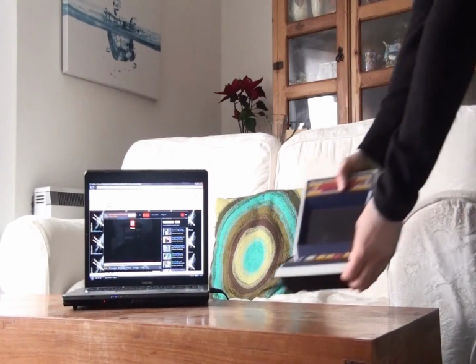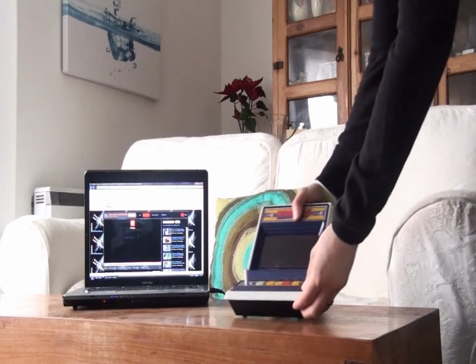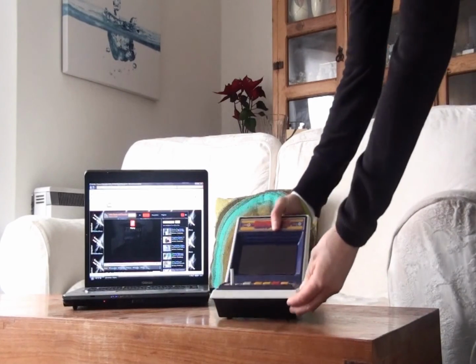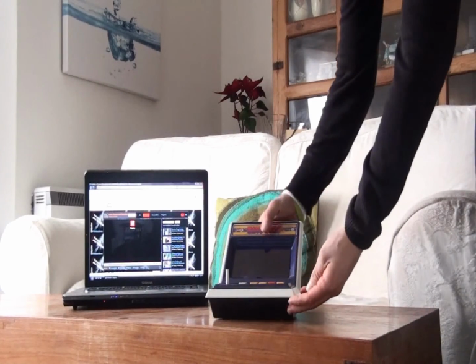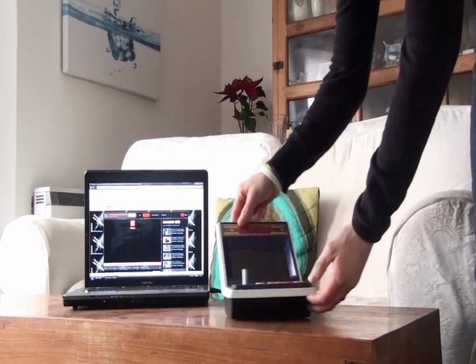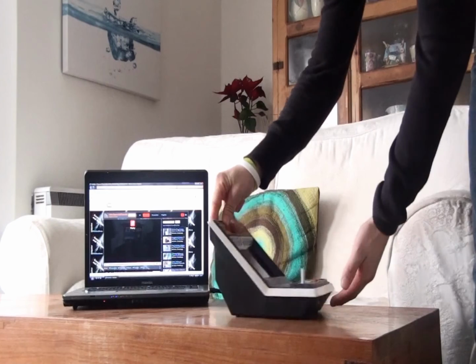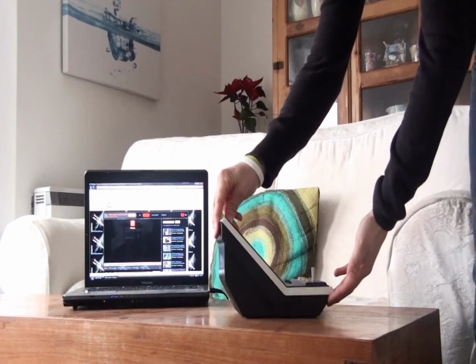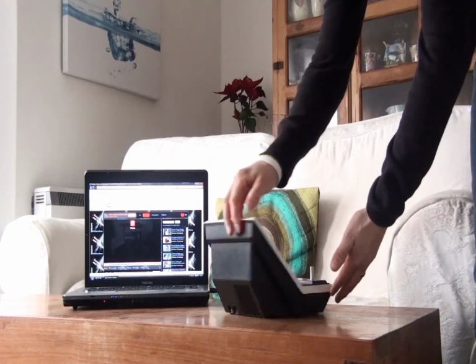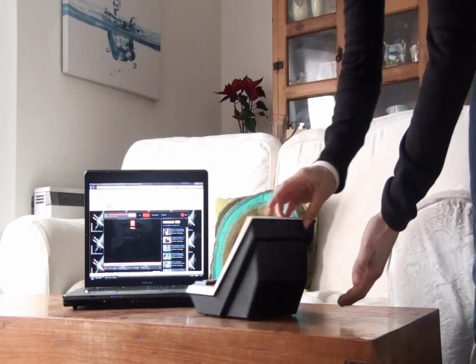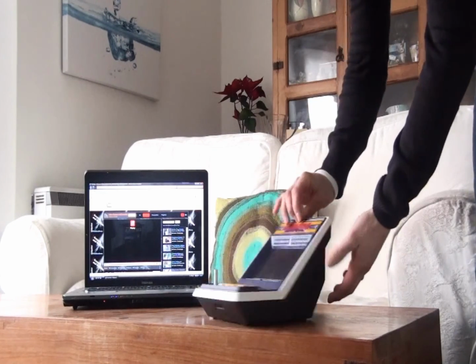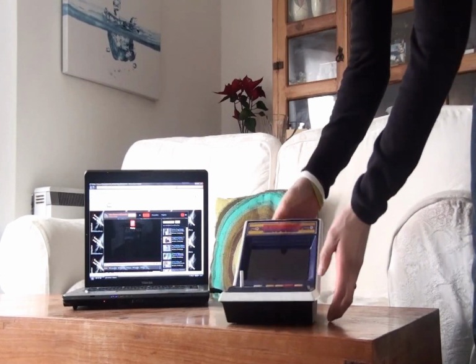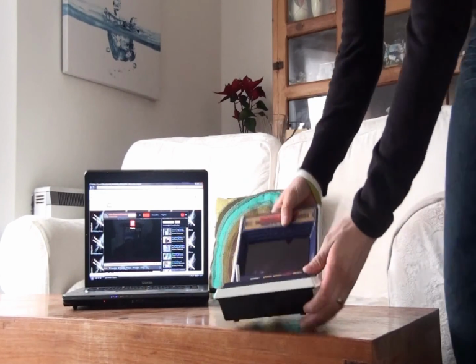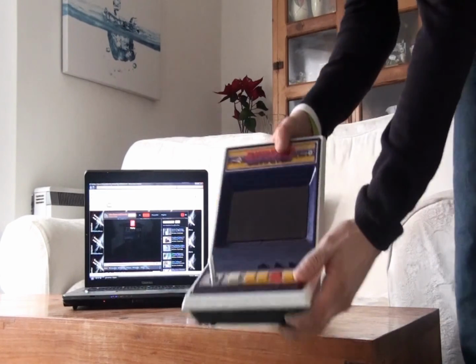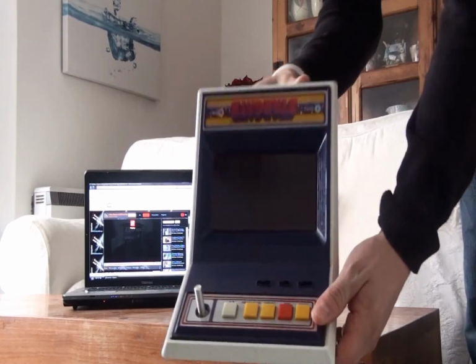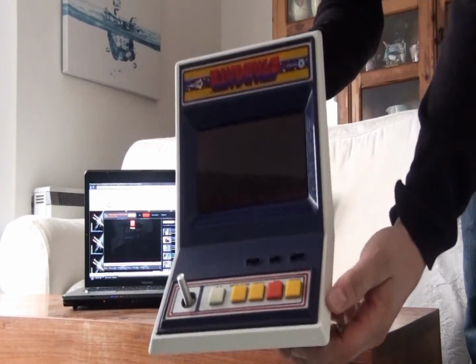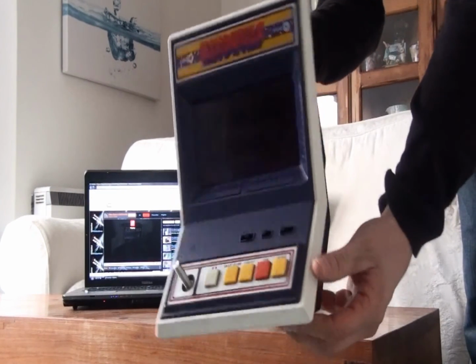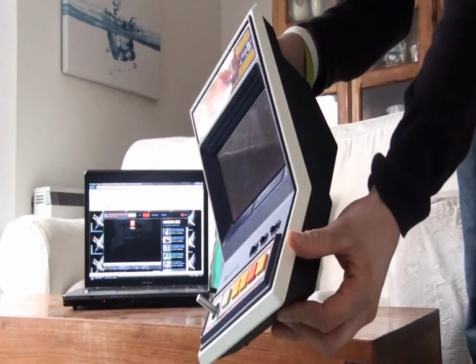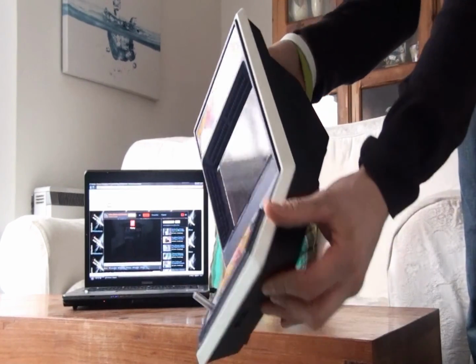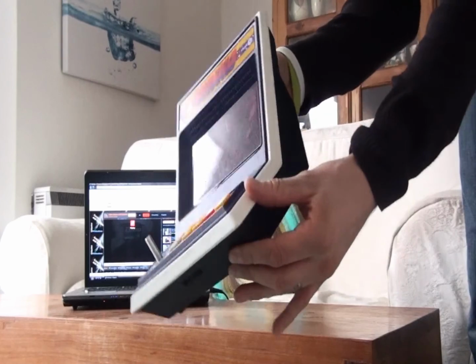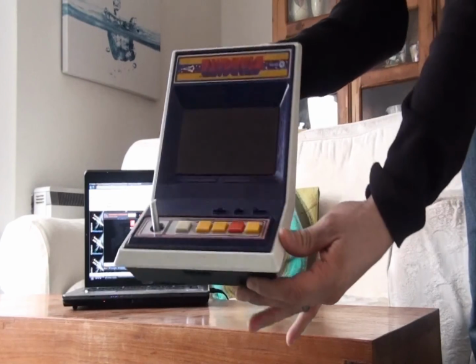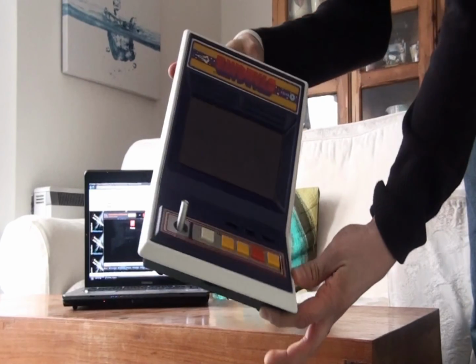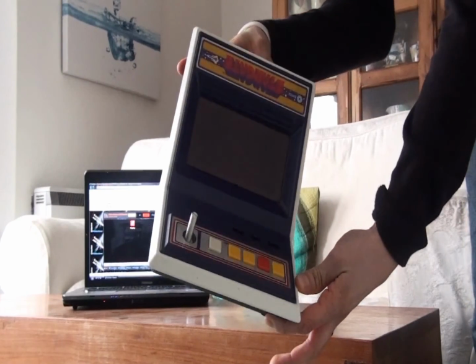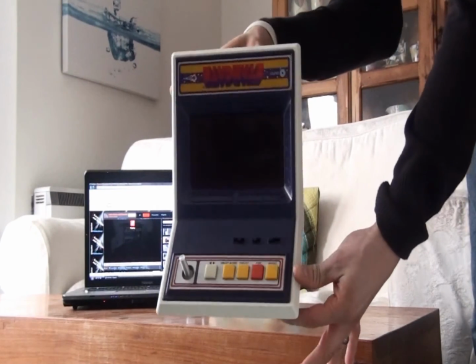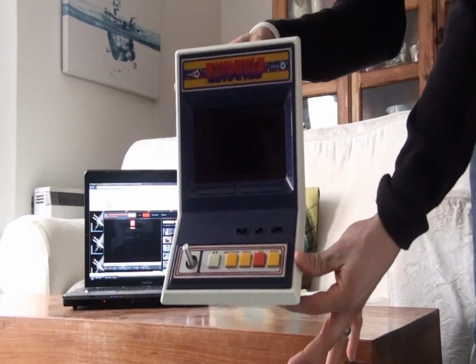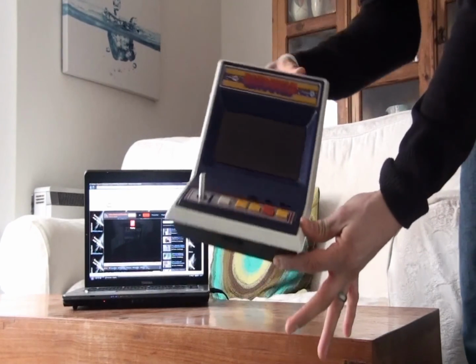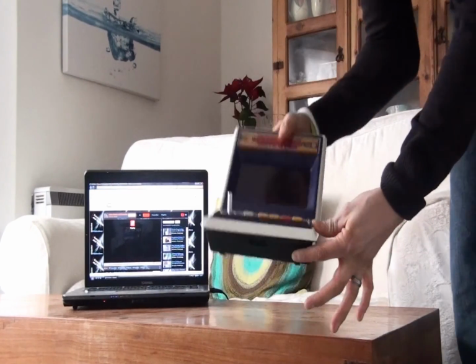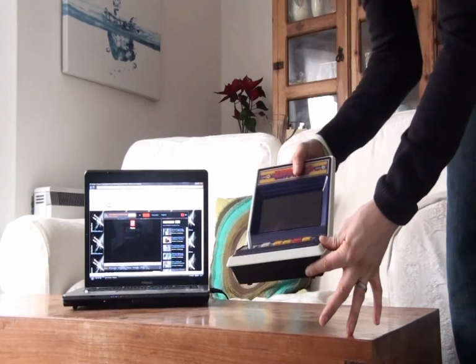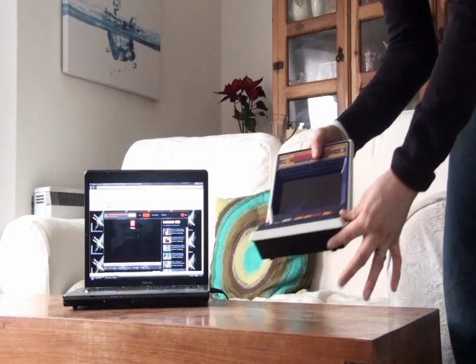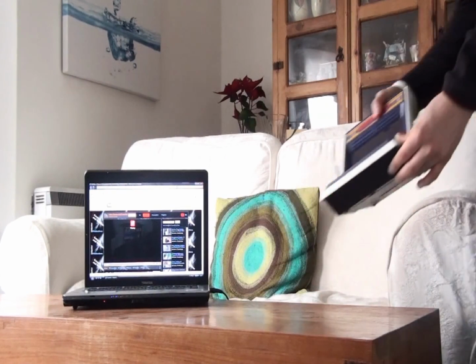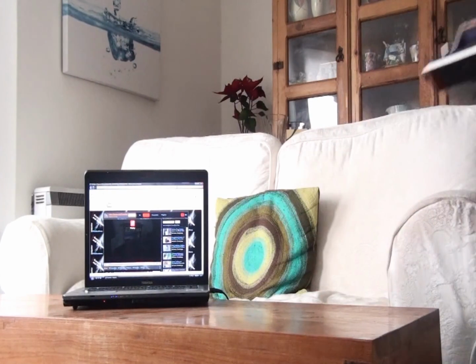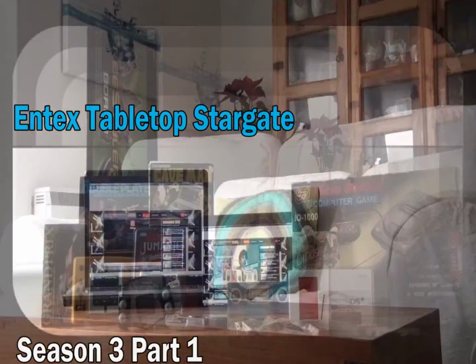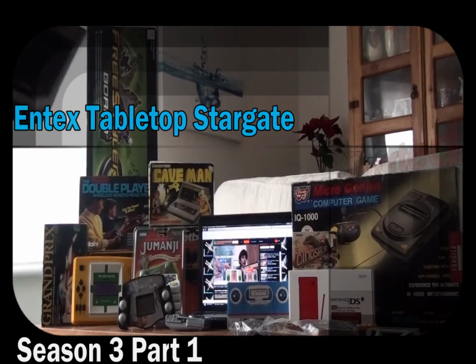And last but by no means least today, here's Stargate from Entex — a fabulous tabletop game. If you would like to see a review on this, then you can see a video in Video Games and Consoles from the Loft, Season 3 Part 1.